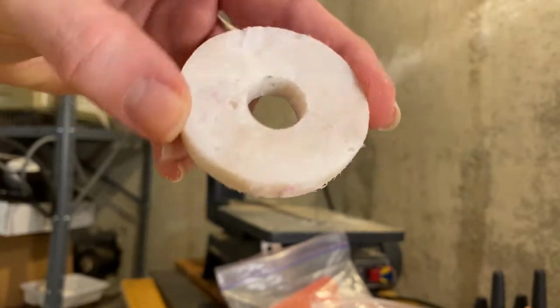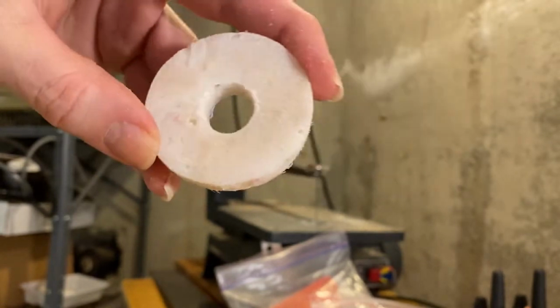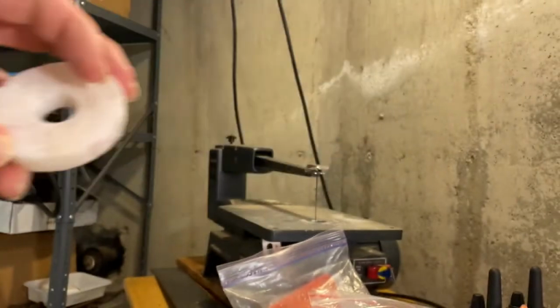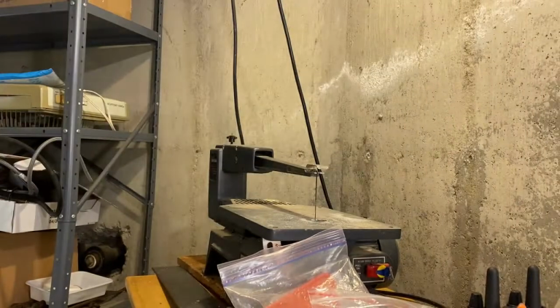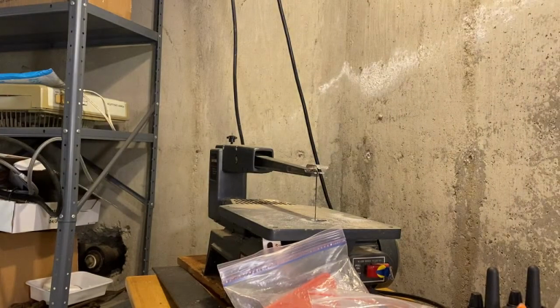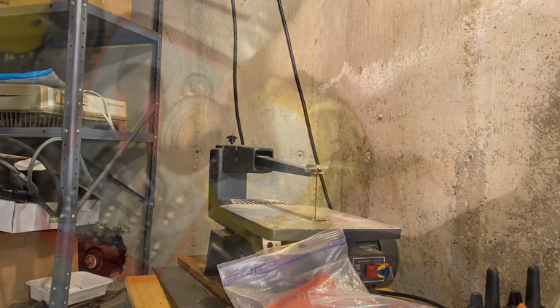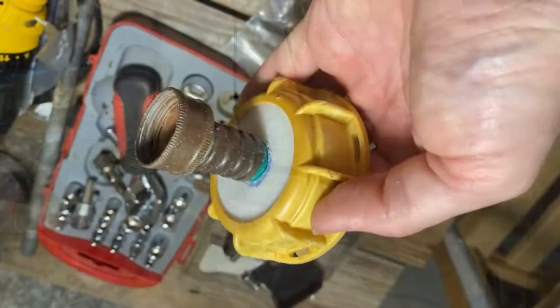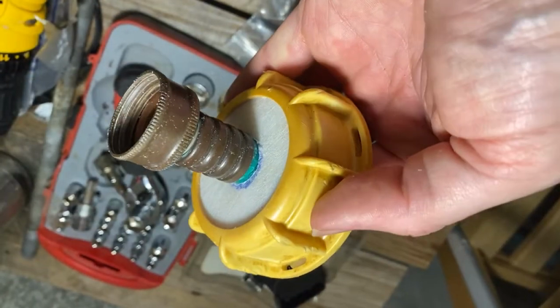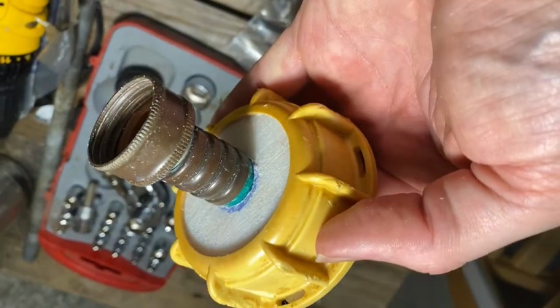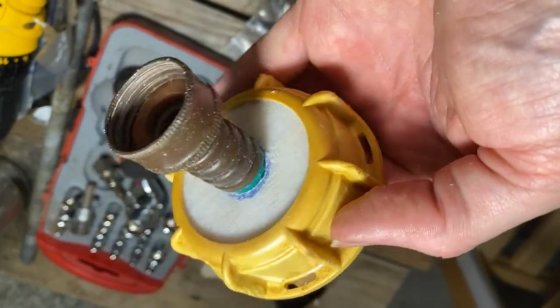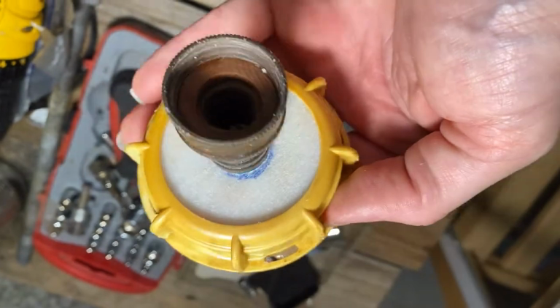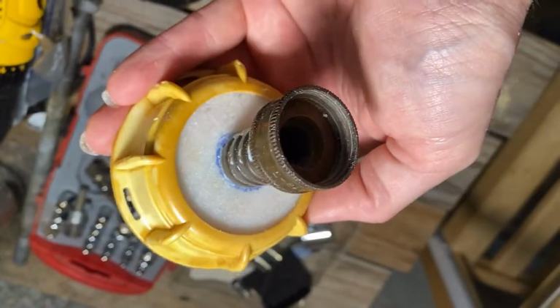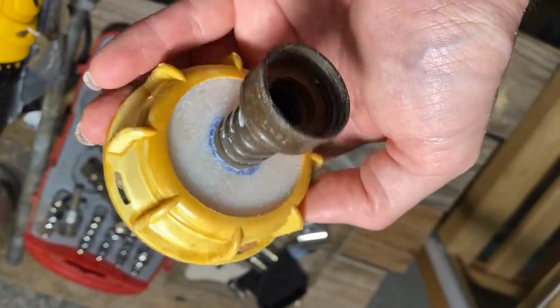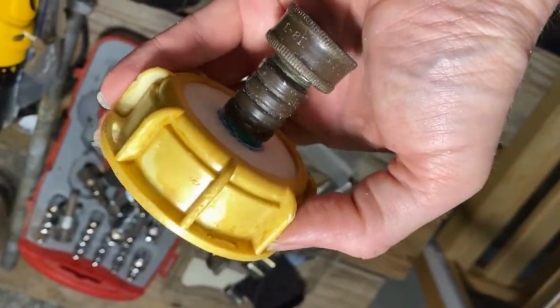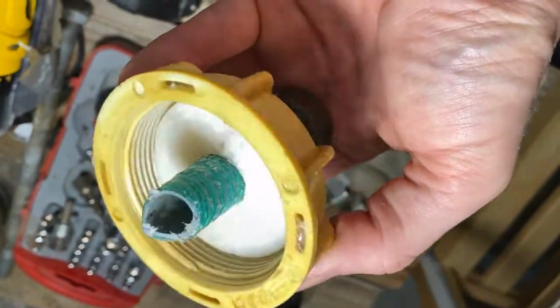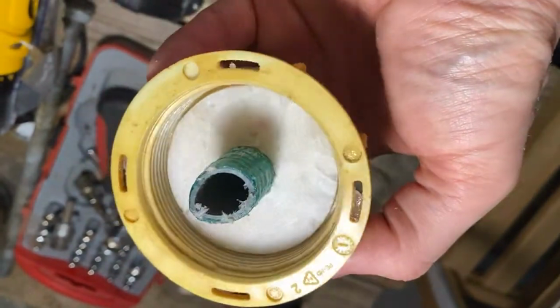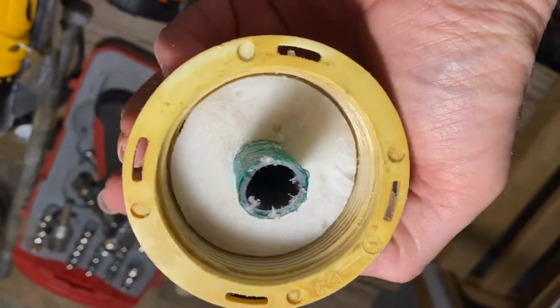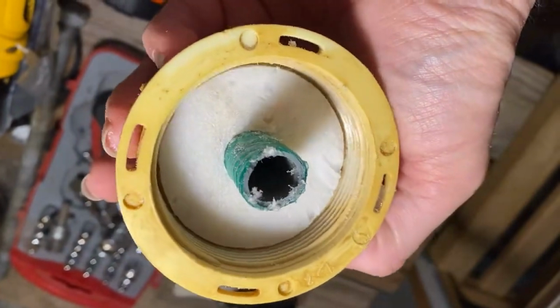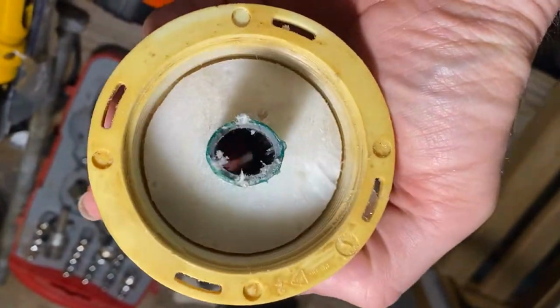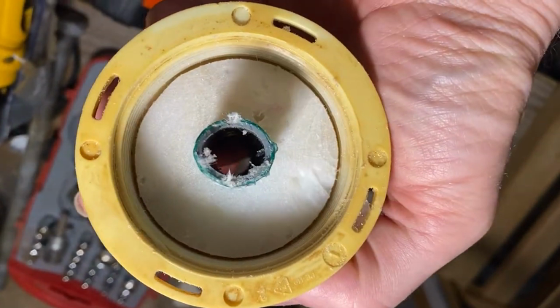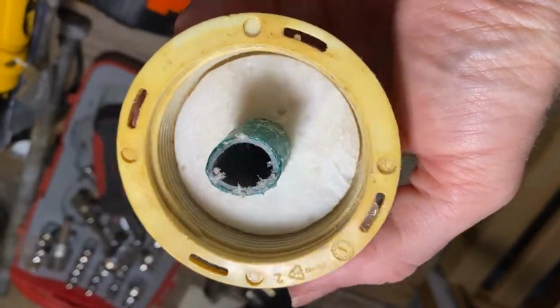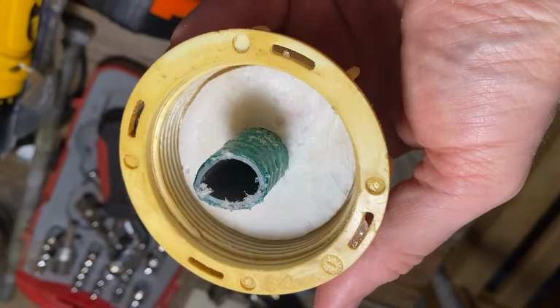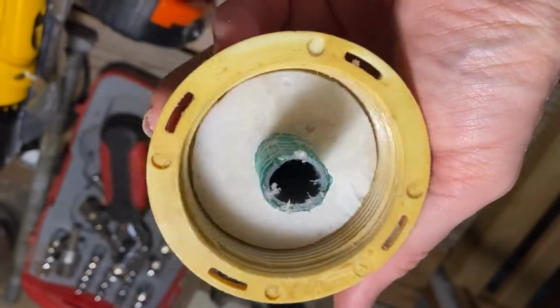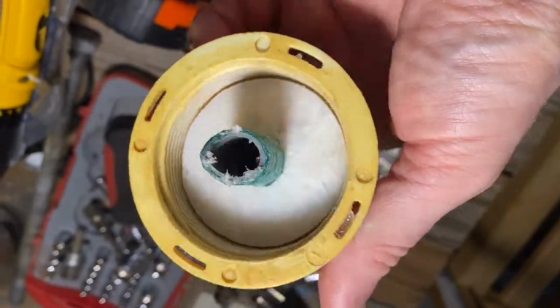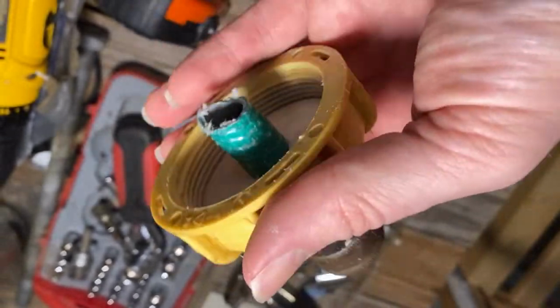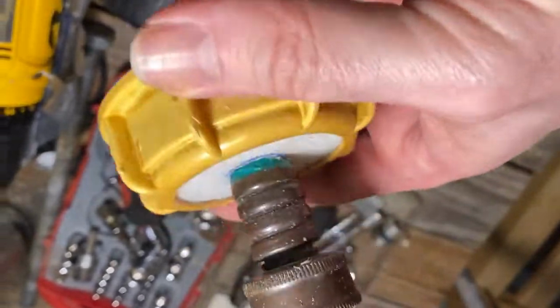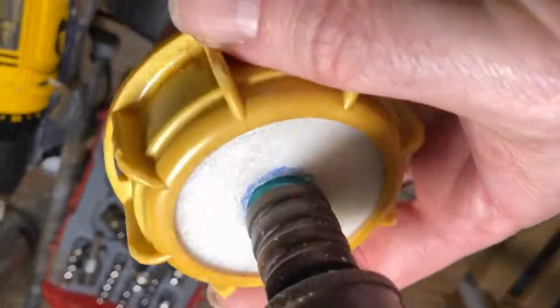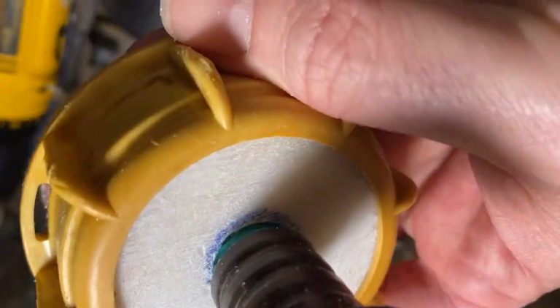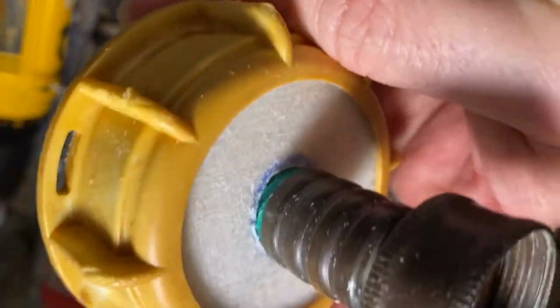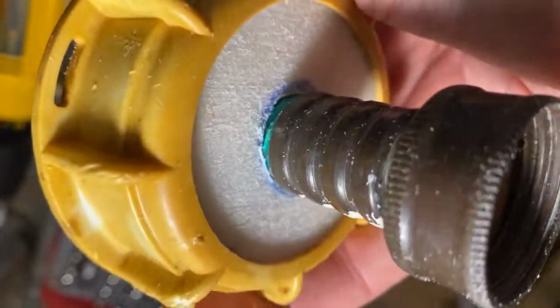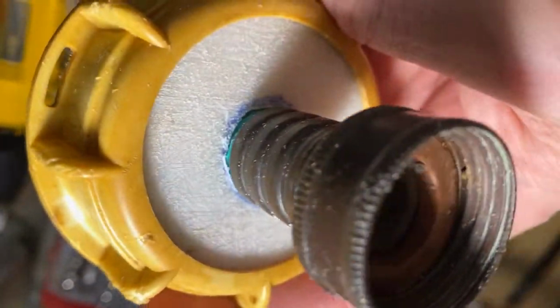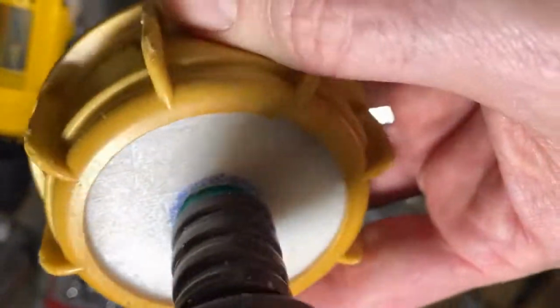Now when I put all the parts together, you can see how well it all aligns, and this part should work great for my needs. In my case, I'm making a thick waterproof part for a project I'm working on — modifying an IBC tote to do some automatic watering.